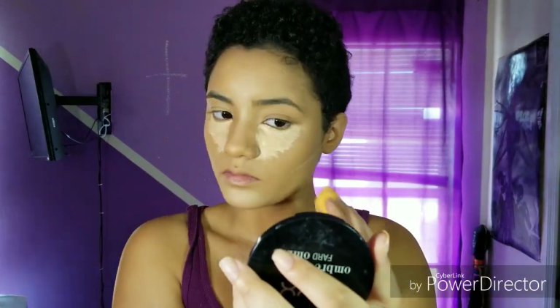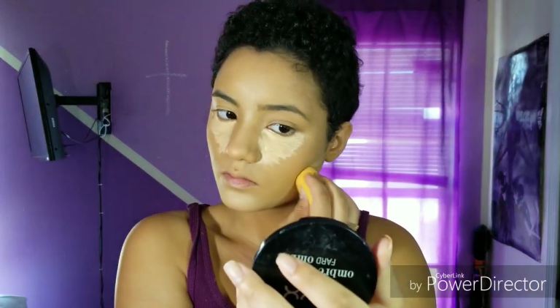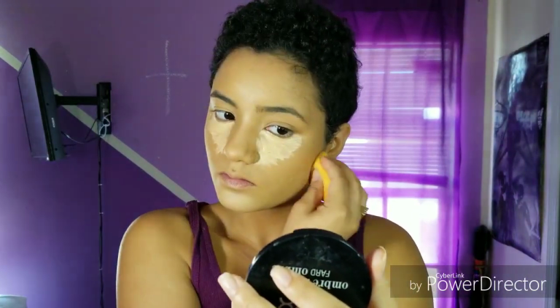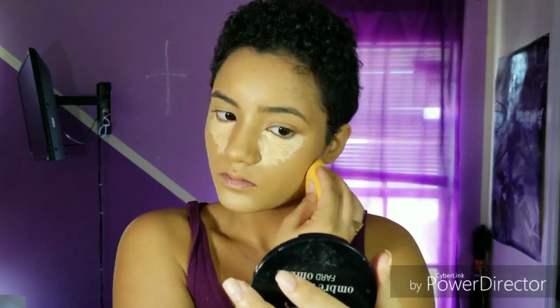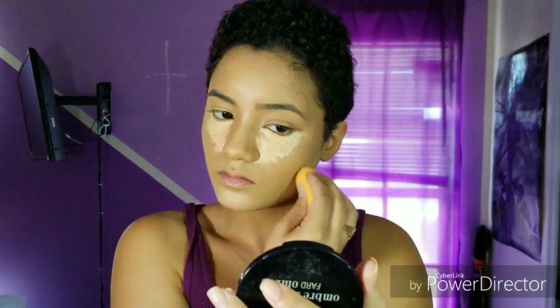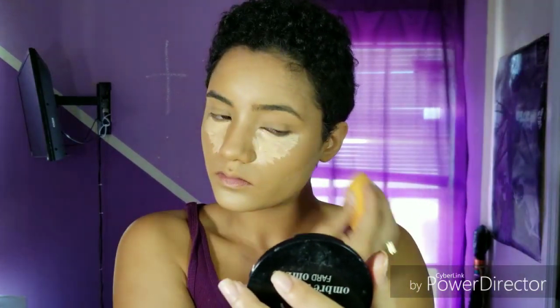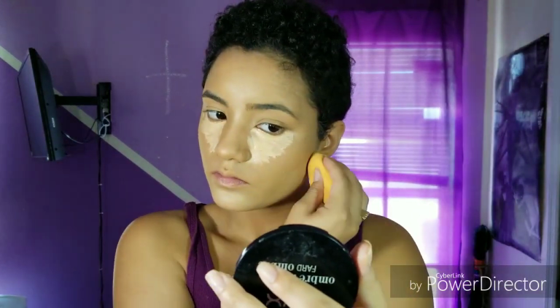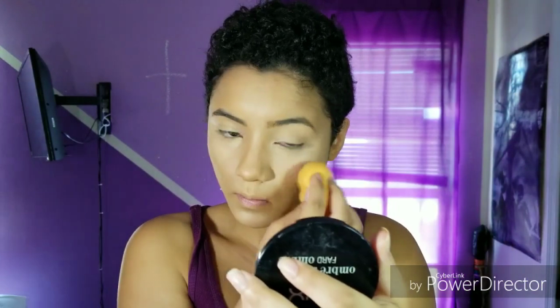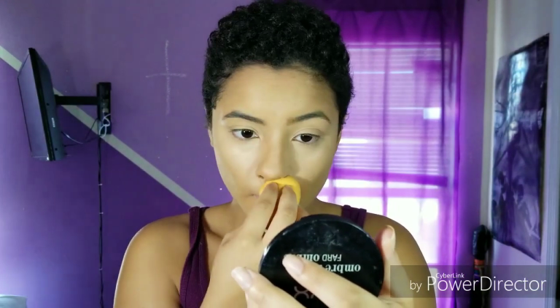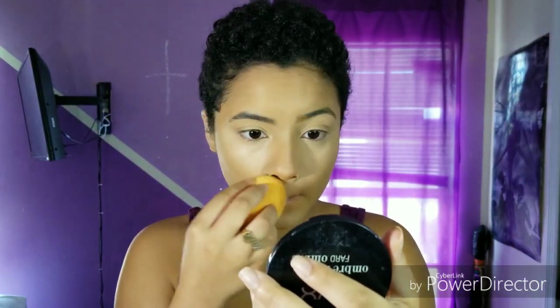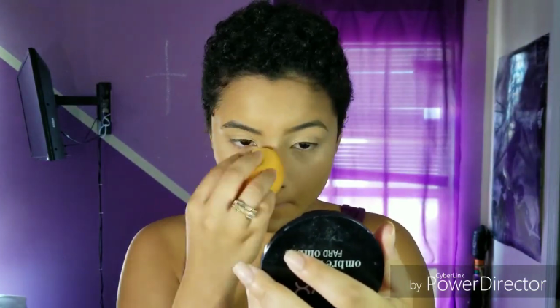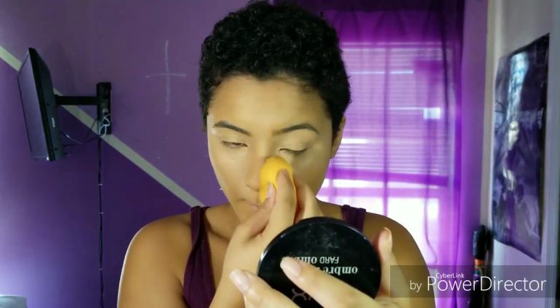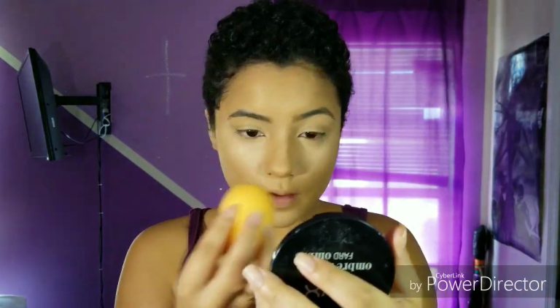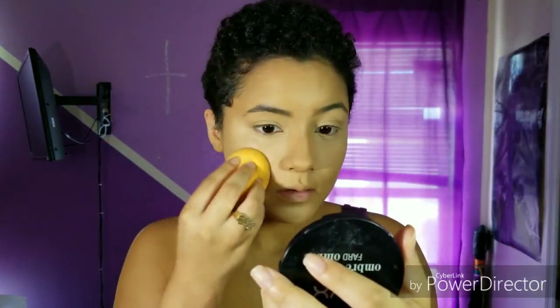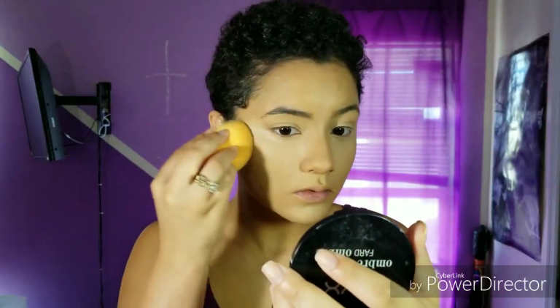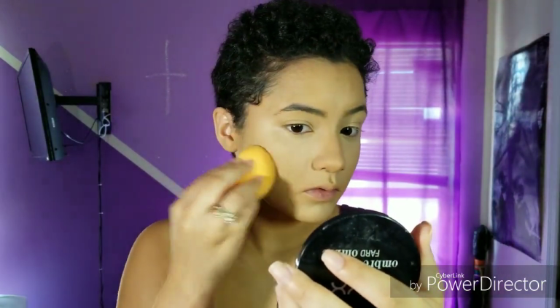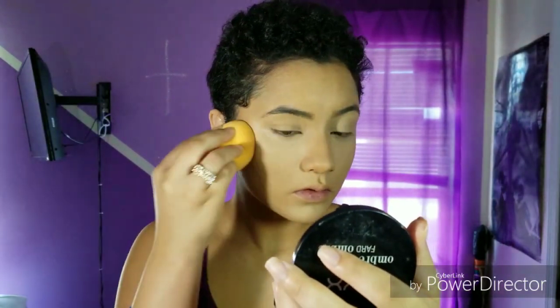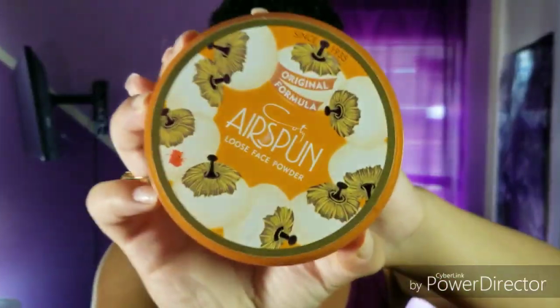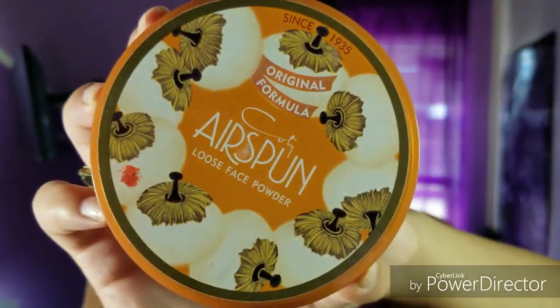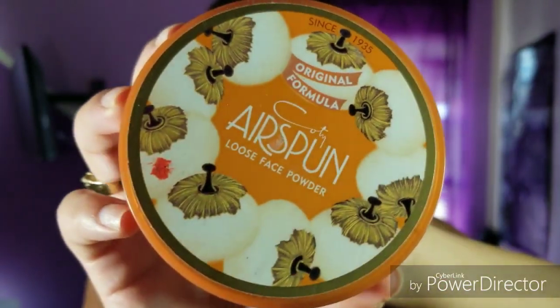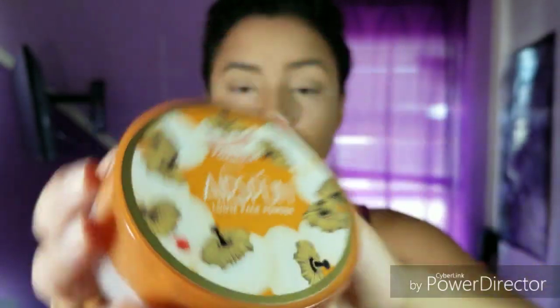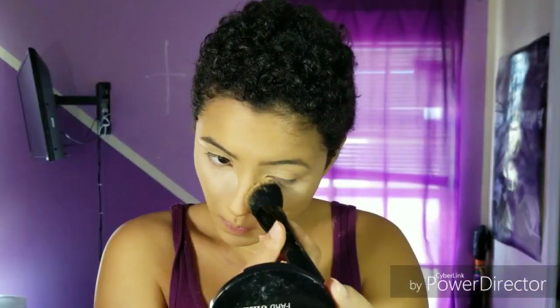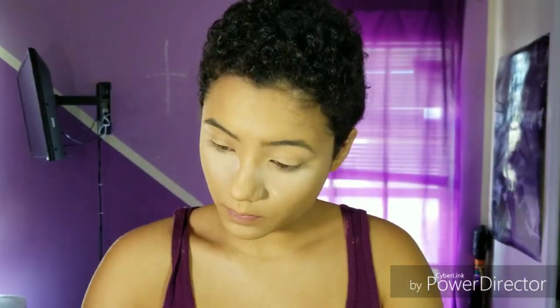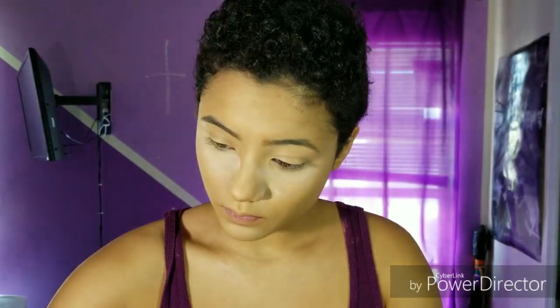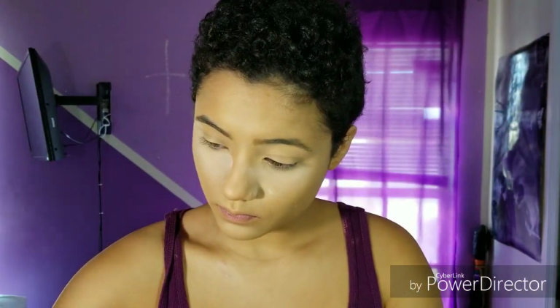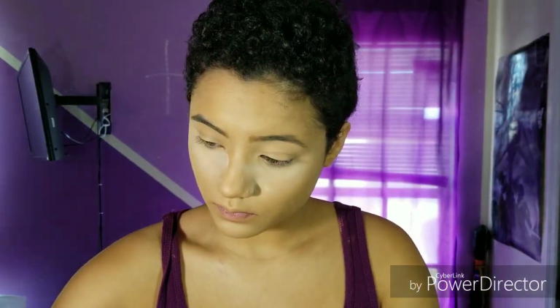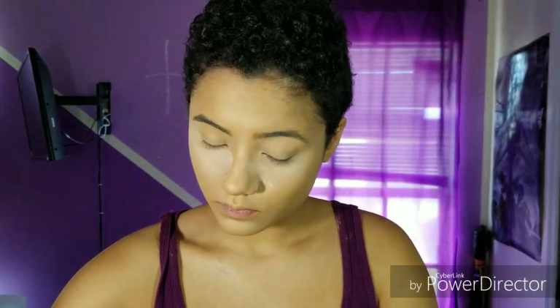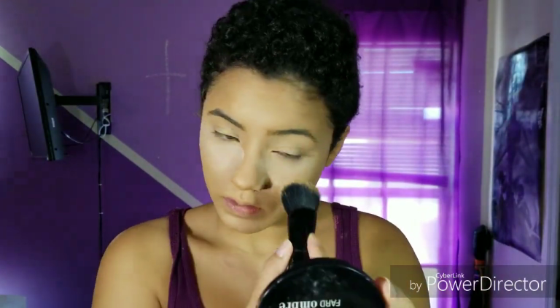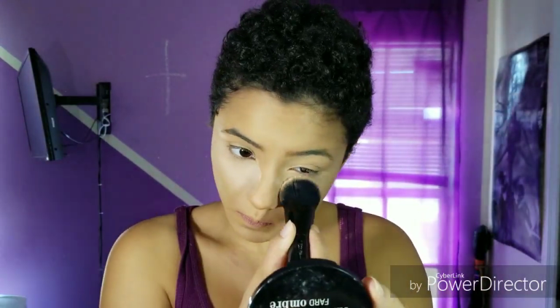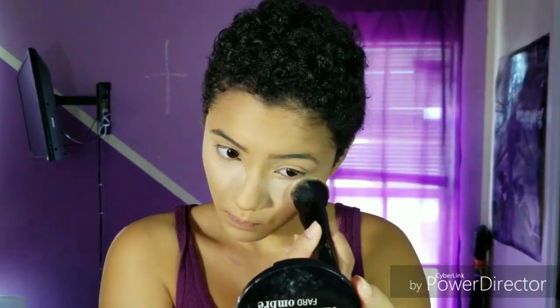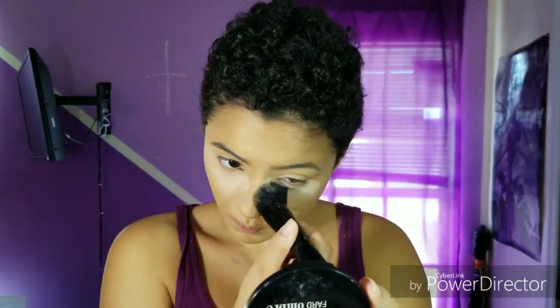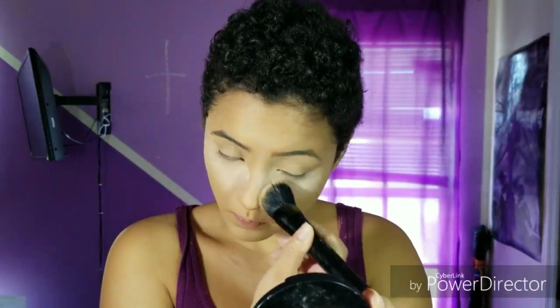Just keep blending and blending. Then I like to go back with the other side I used to blend out my foundation to make sure everything's well blended together. Then I'm going in with my Air Spun Translucent Powder and setting it everywhere I highlighted.